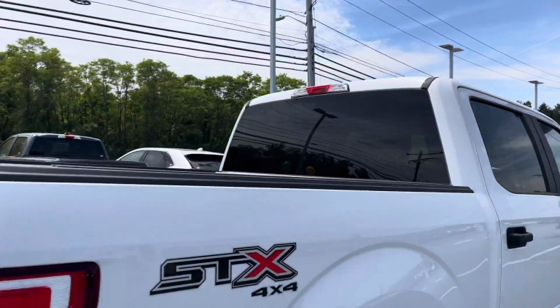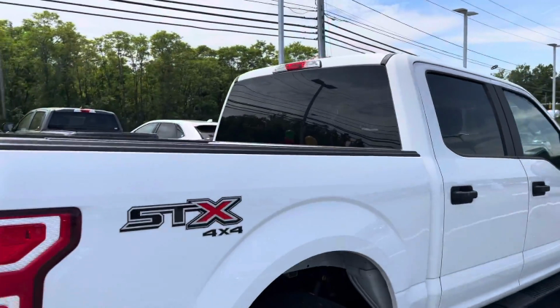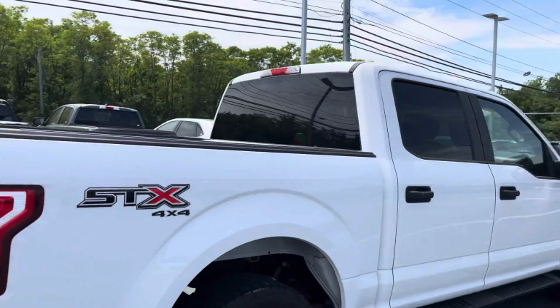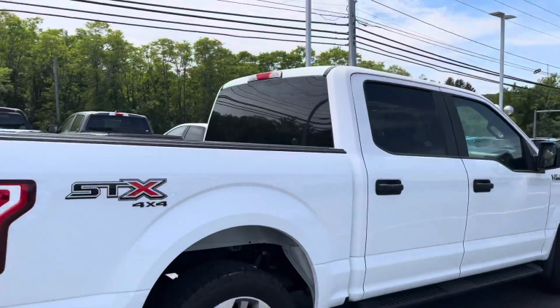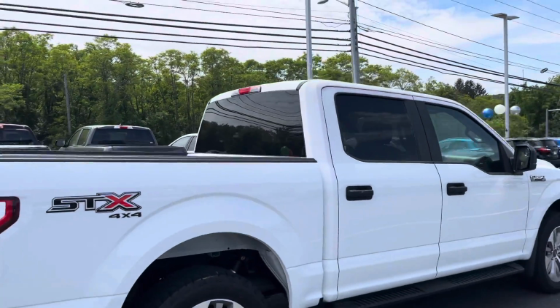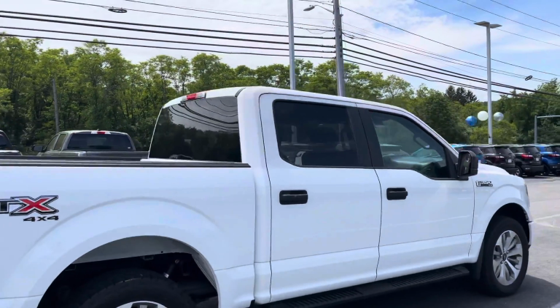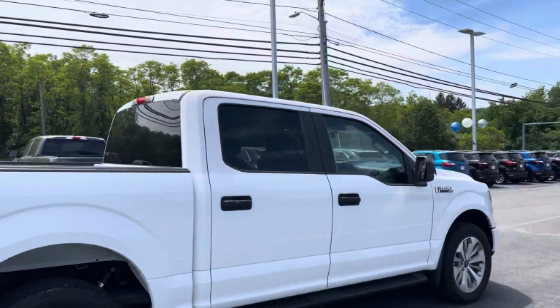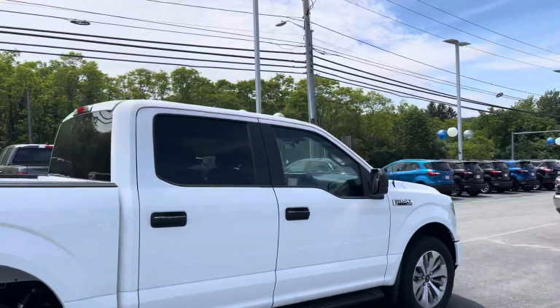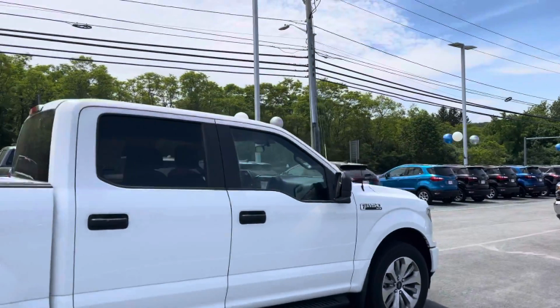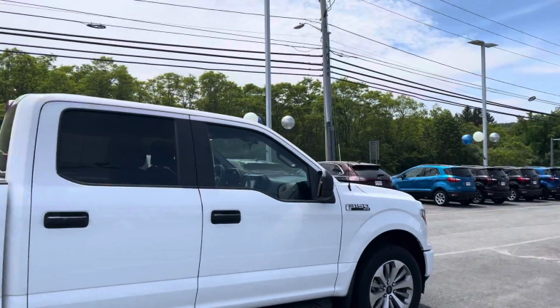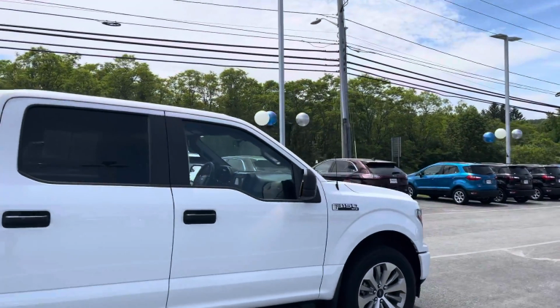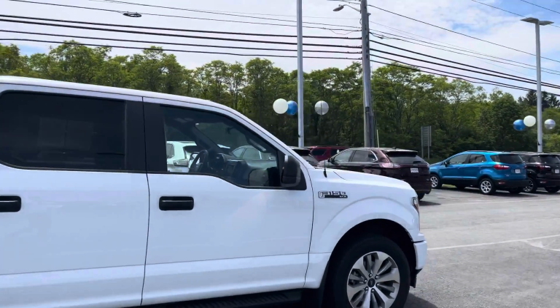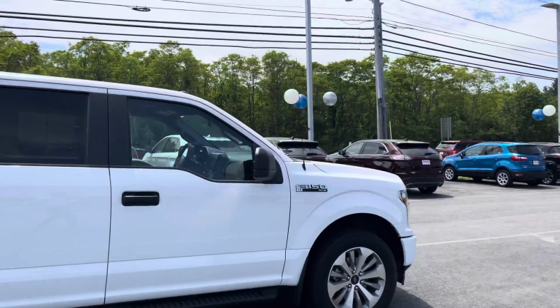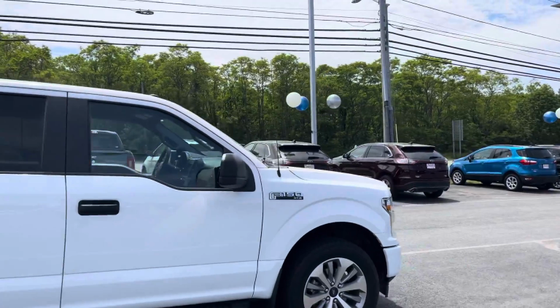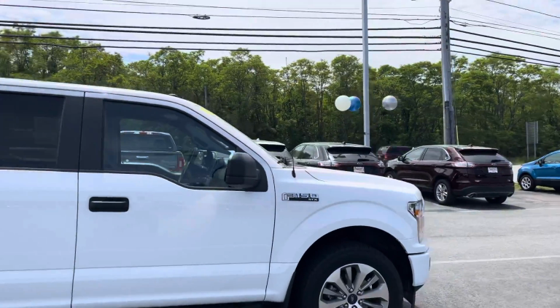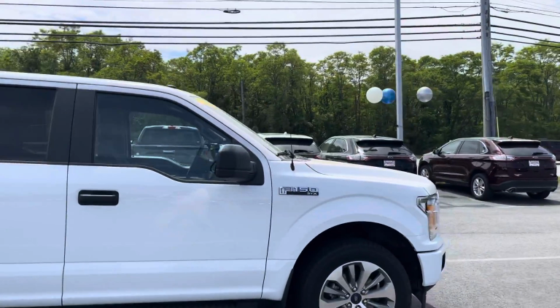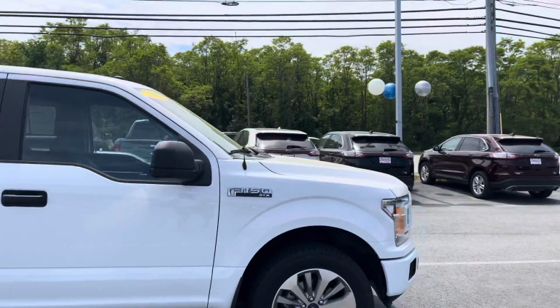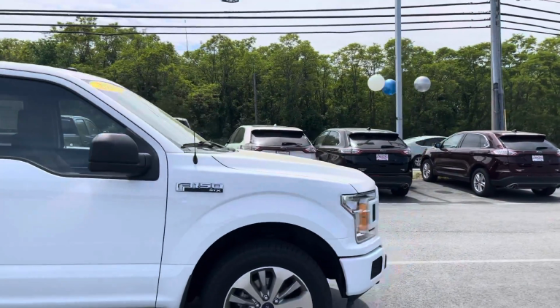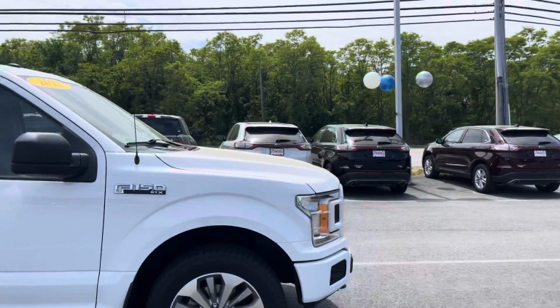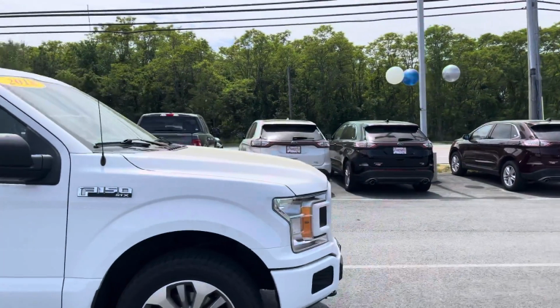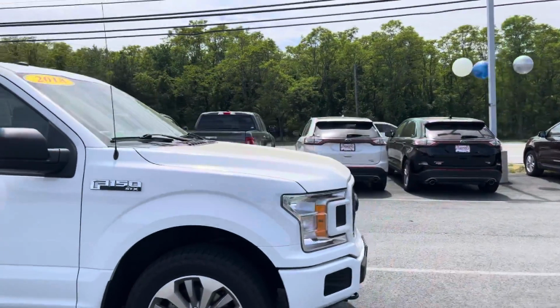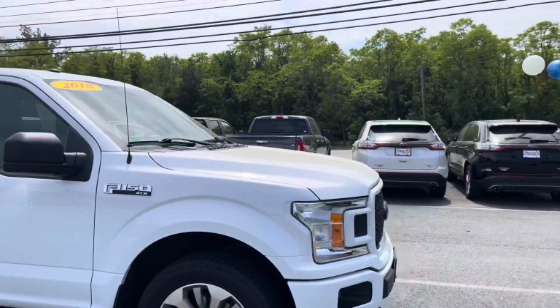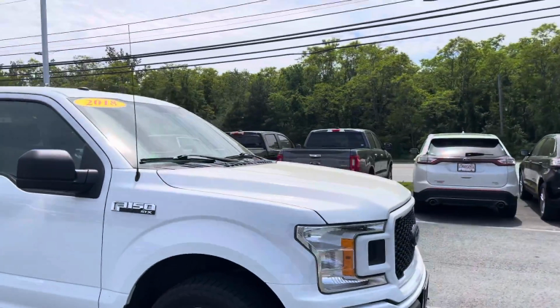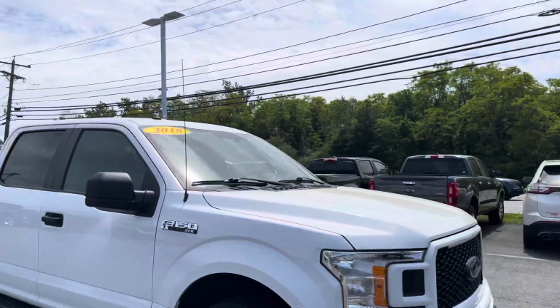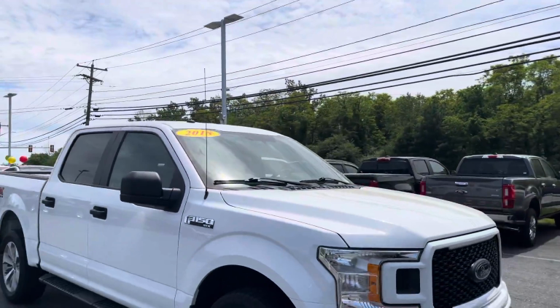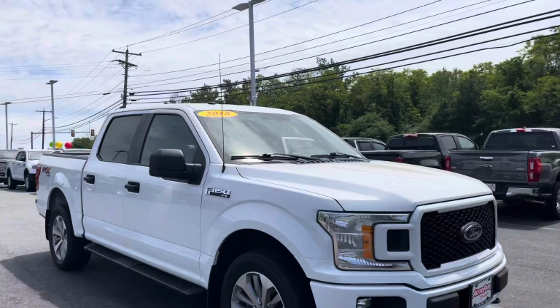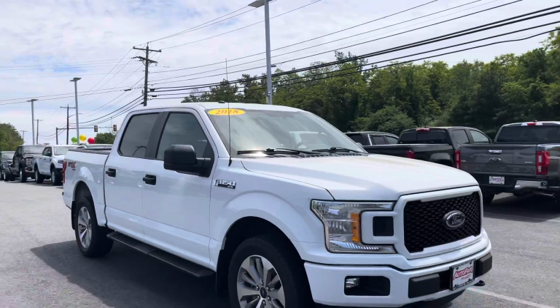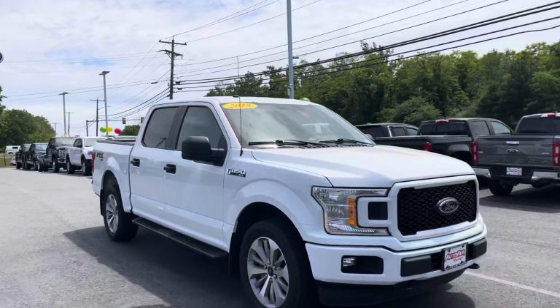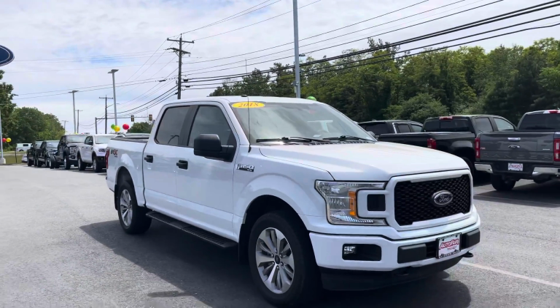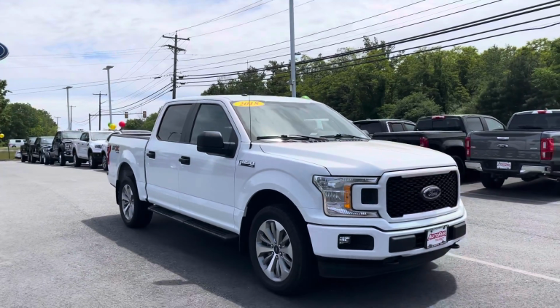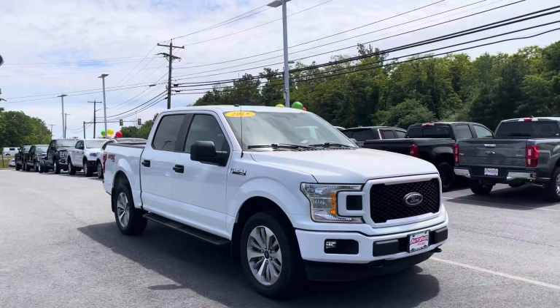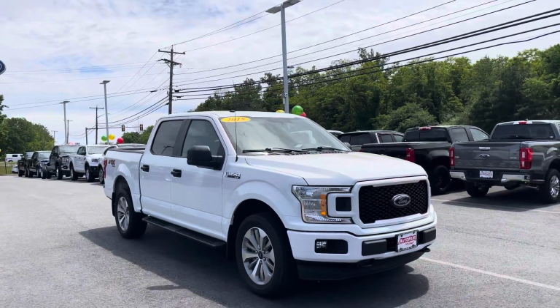Really nice truck. If you have any questions about this vehicle, please let me know. It does come with a 2.7-liter EcoBoost engine with lots of power. If you have any additional questions, my phone number is 978-478-6263. Thank you very much.